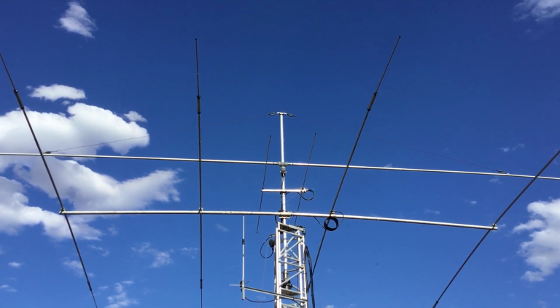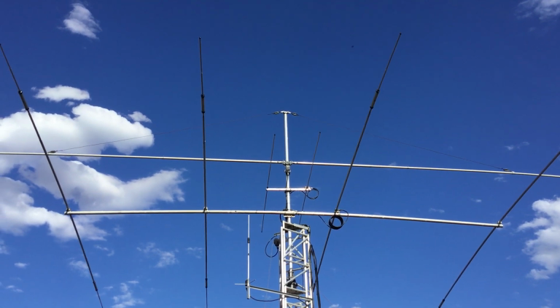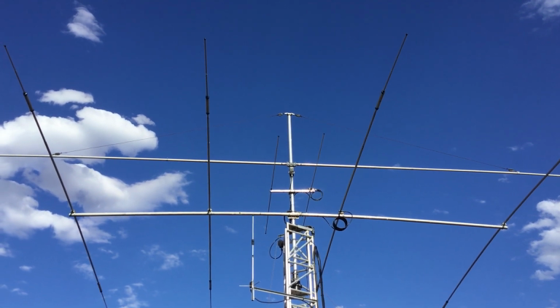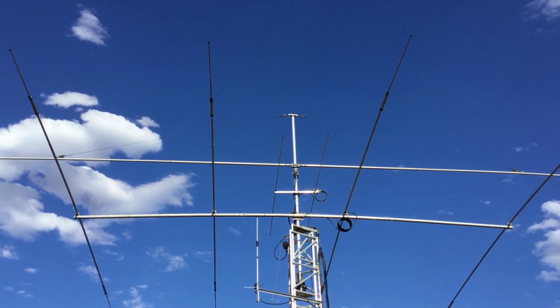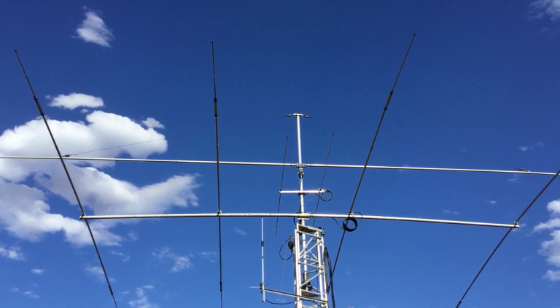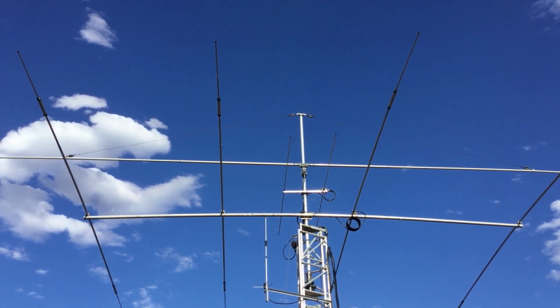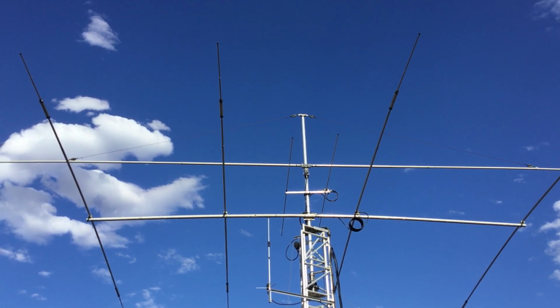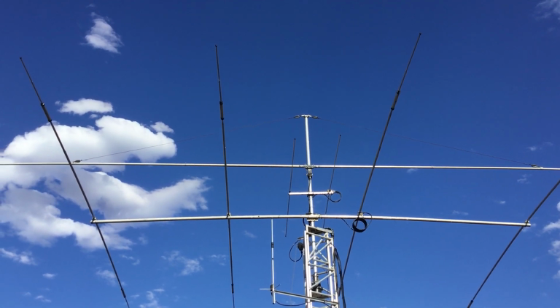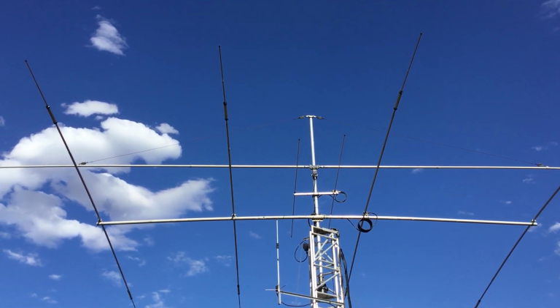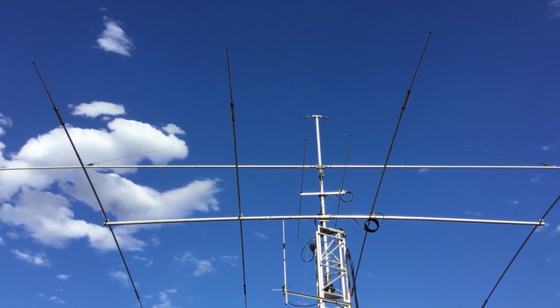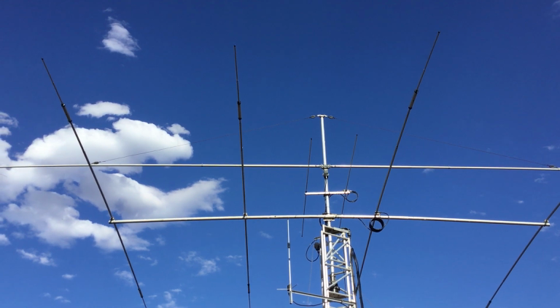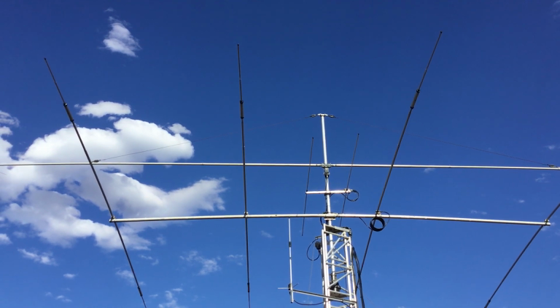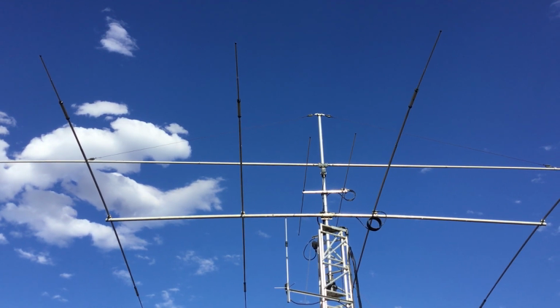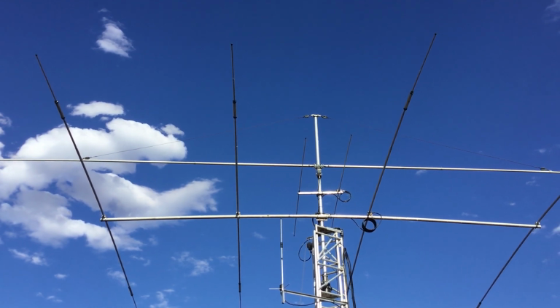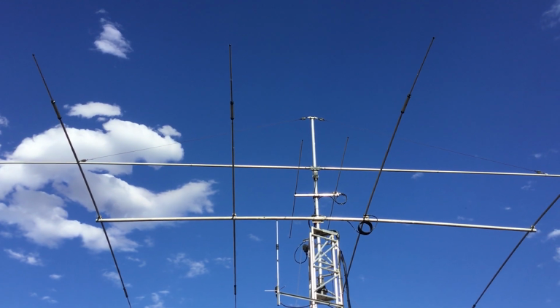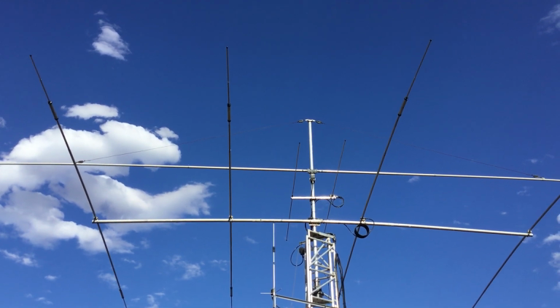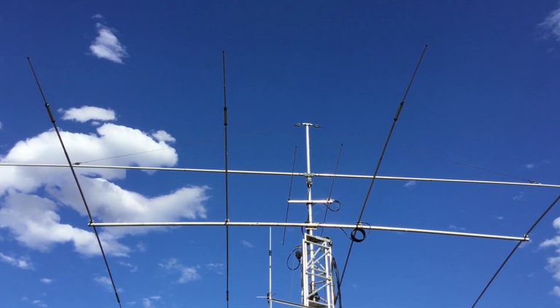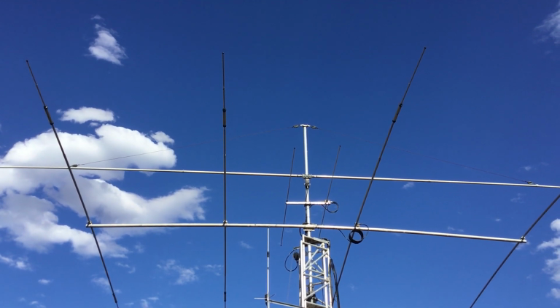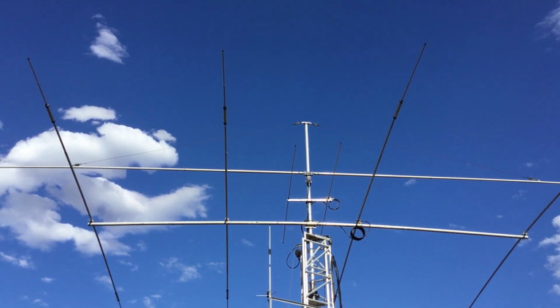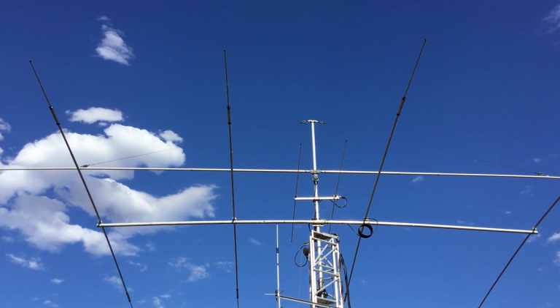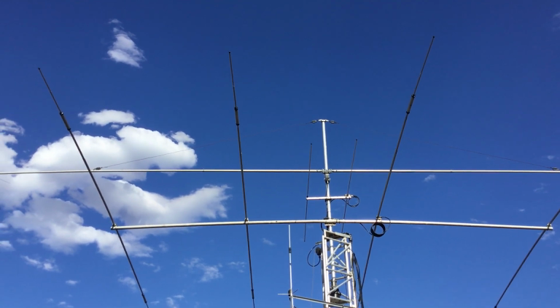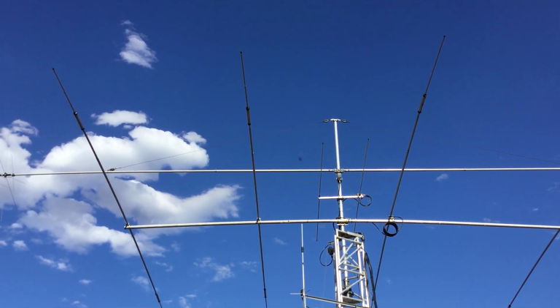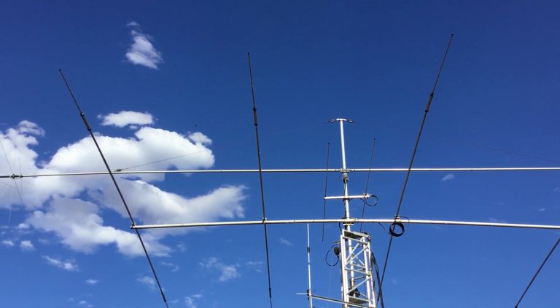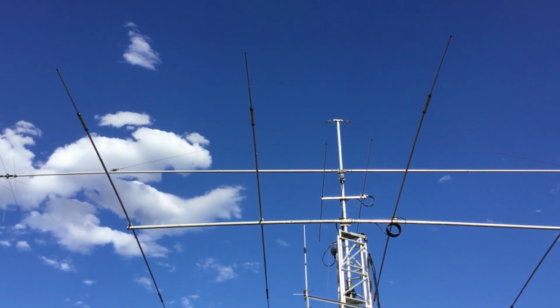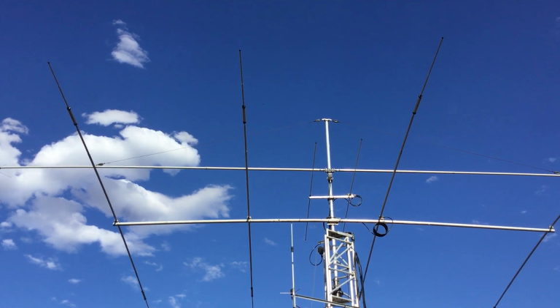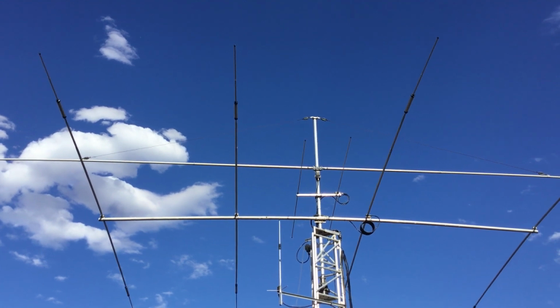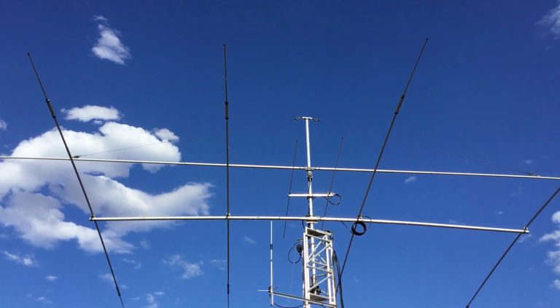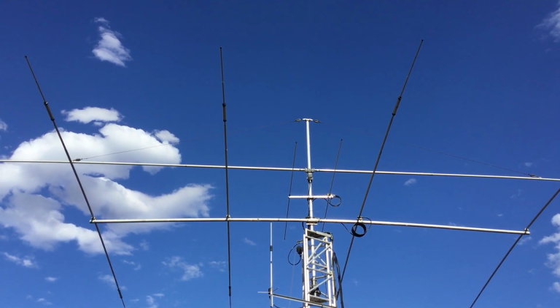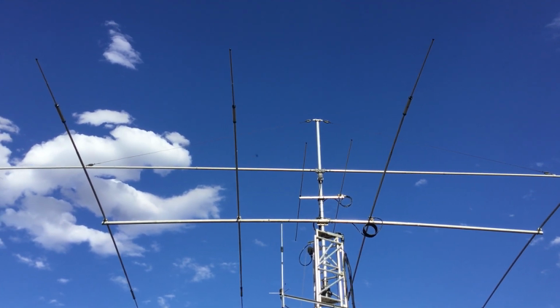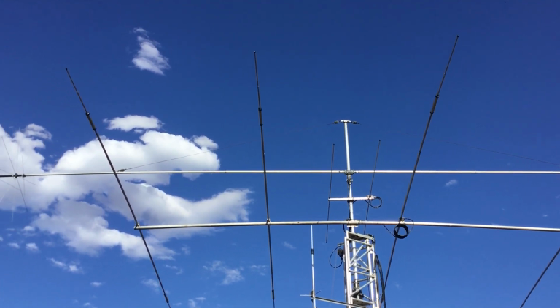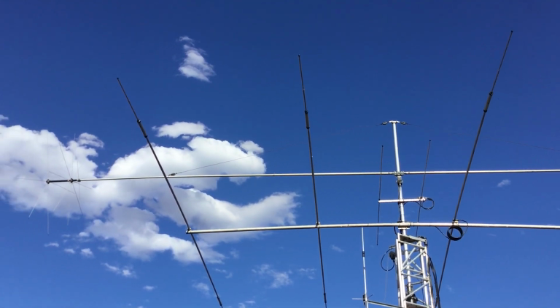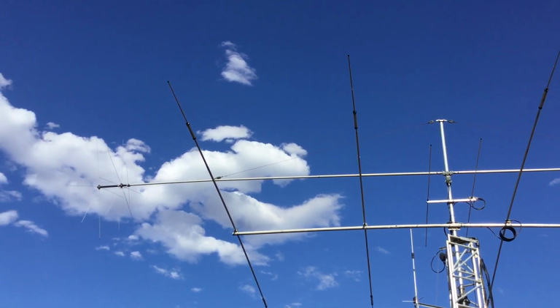Quick look at an MFJ1785. It does 80, 40 and 20 metre bands. There's not many pictures on the internet, so I thought I'd do a quick video of one which I have here.